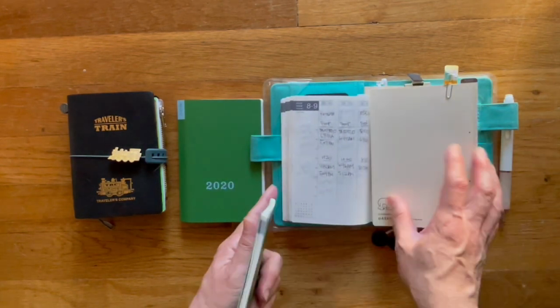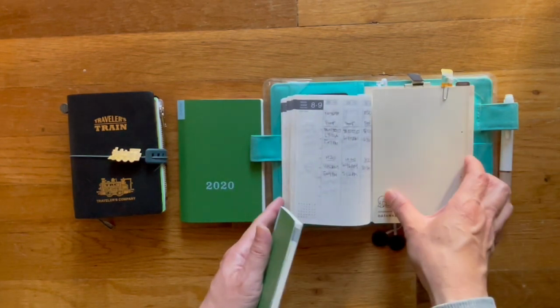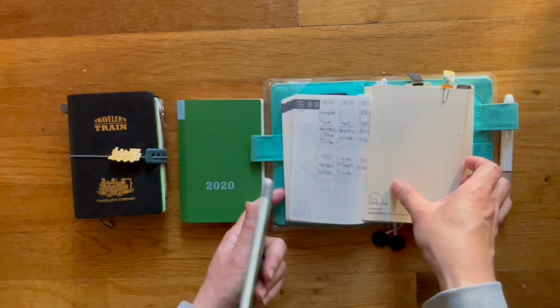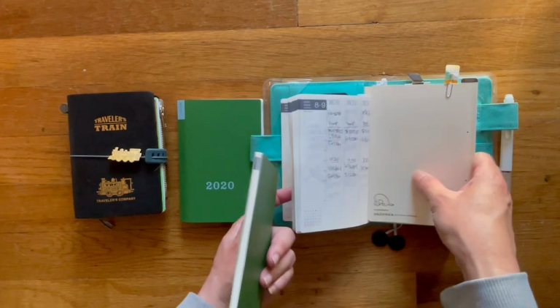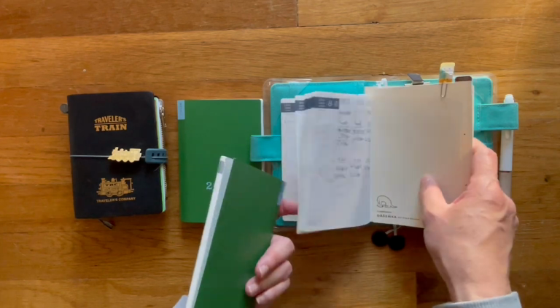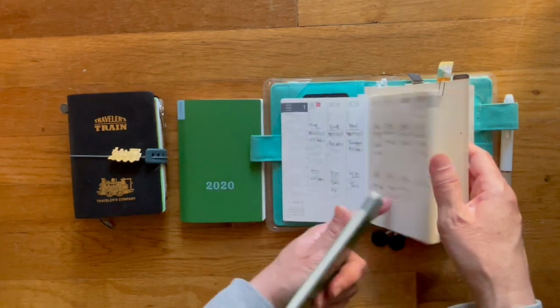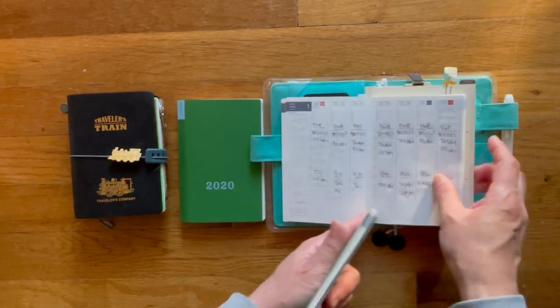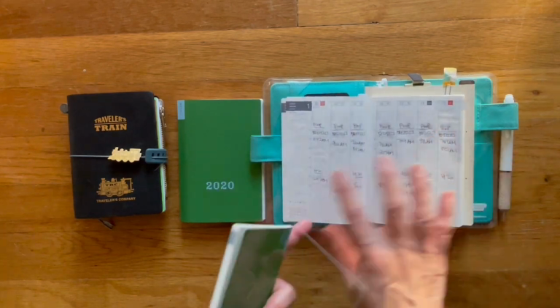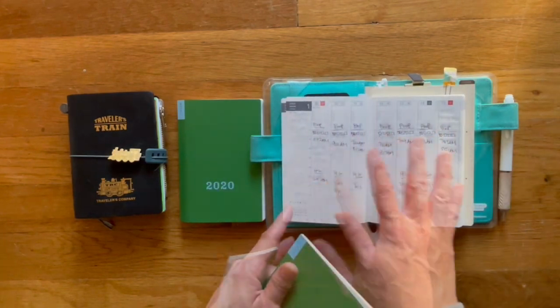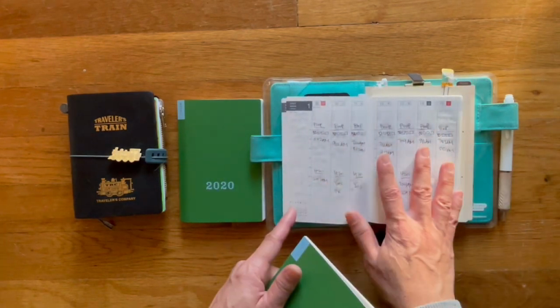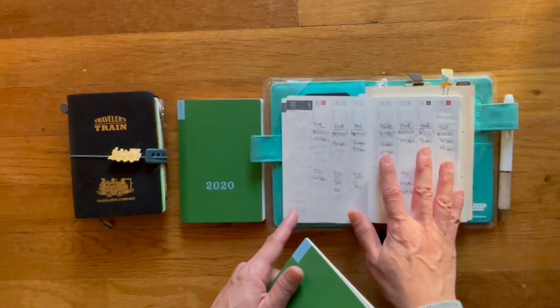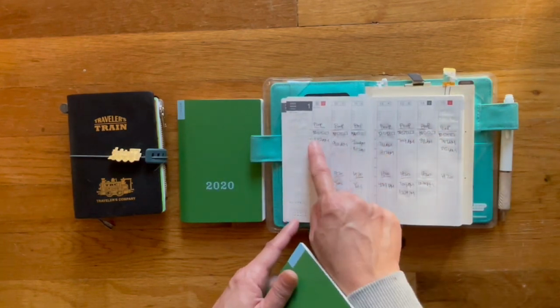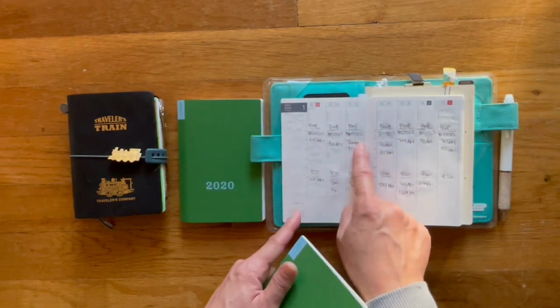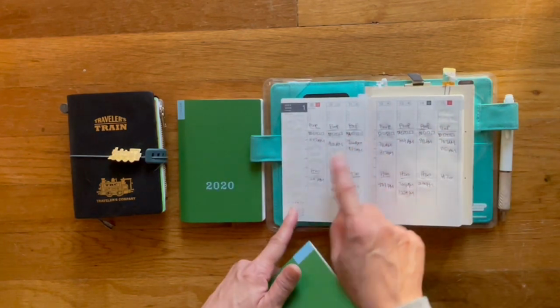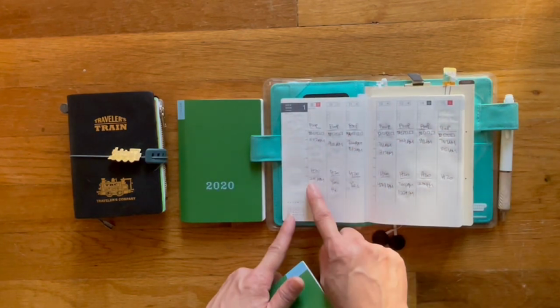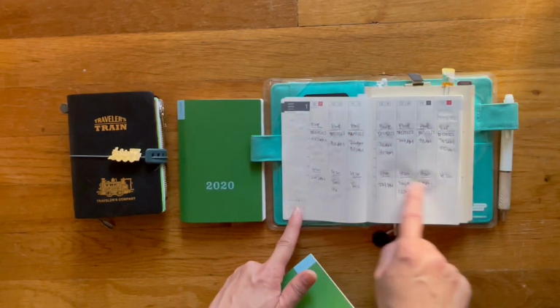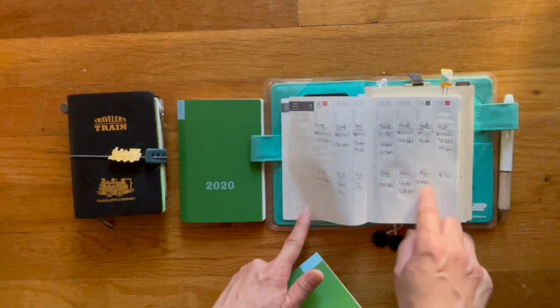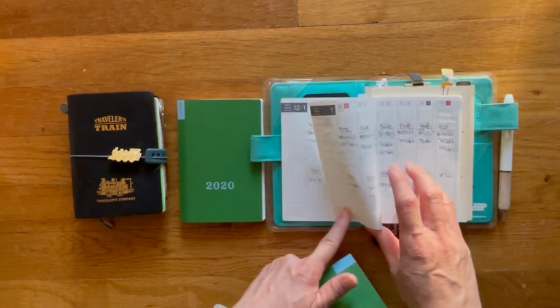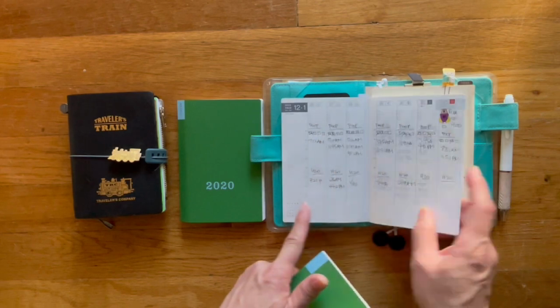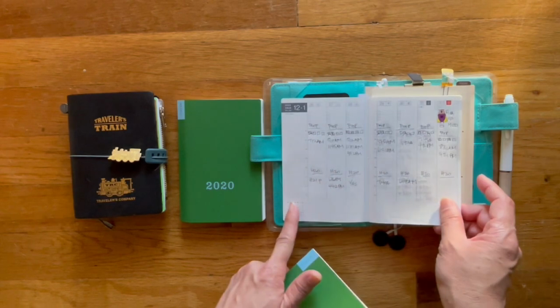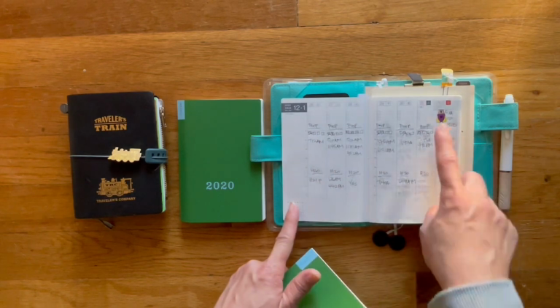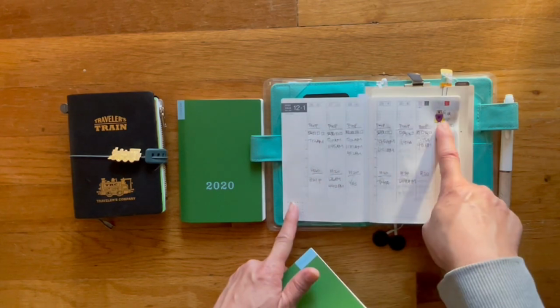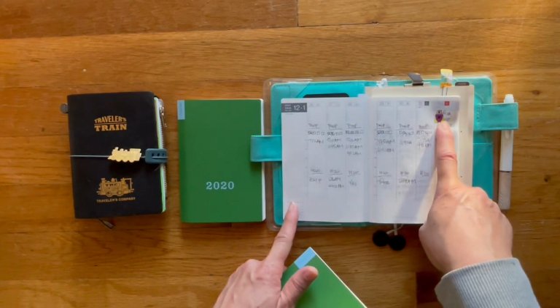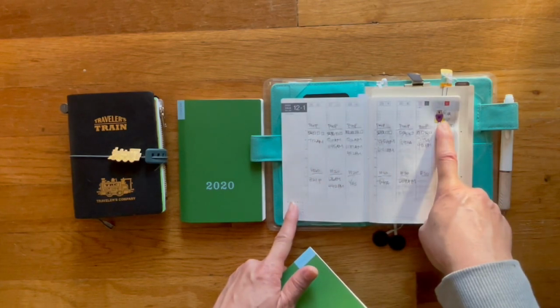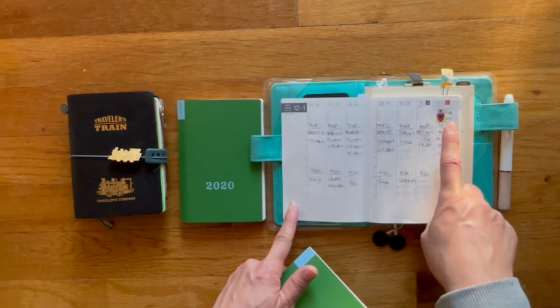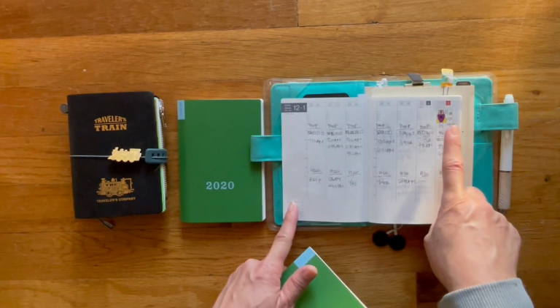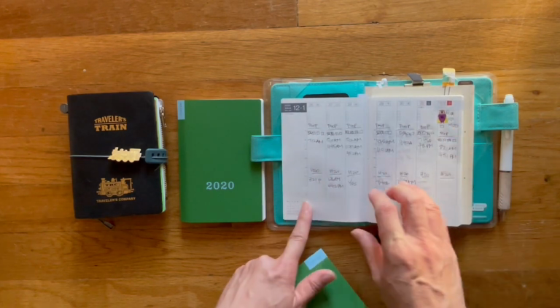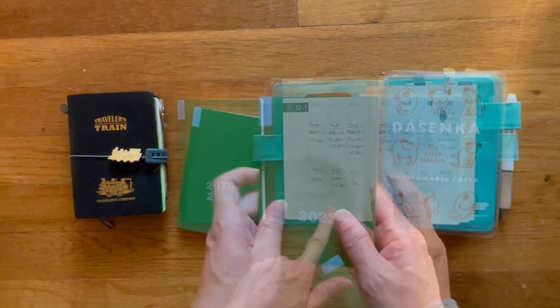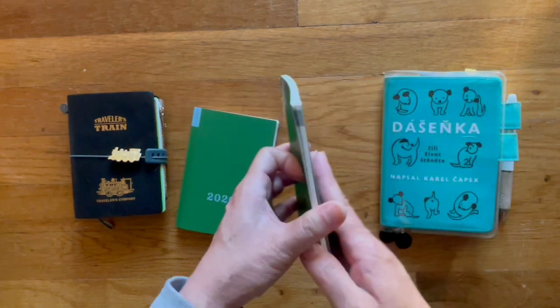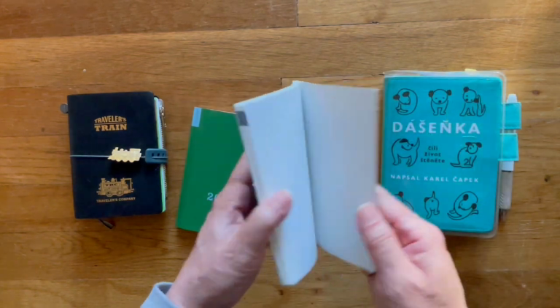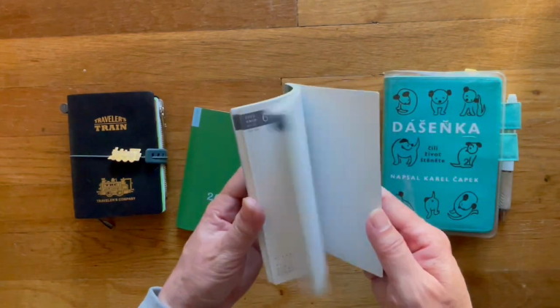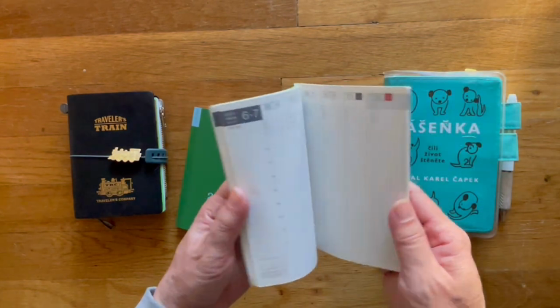For him, it's also not very thick. All I do is write in it — keep track of his poop, his water, his flea and heart medication.